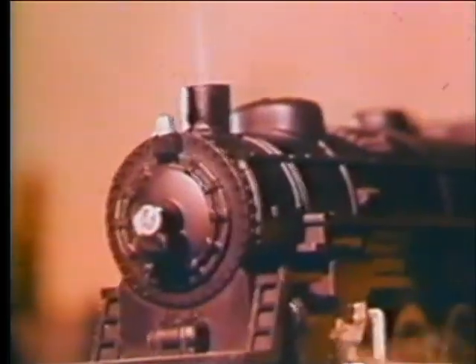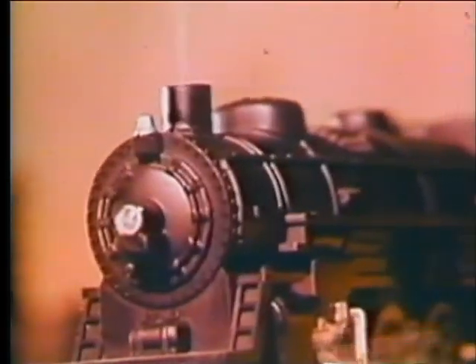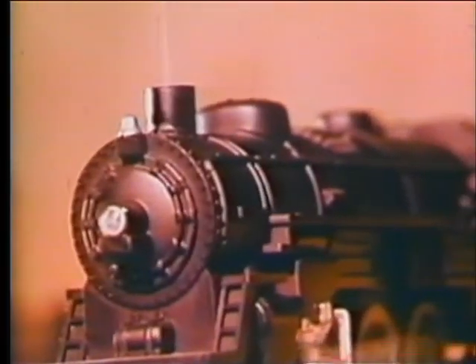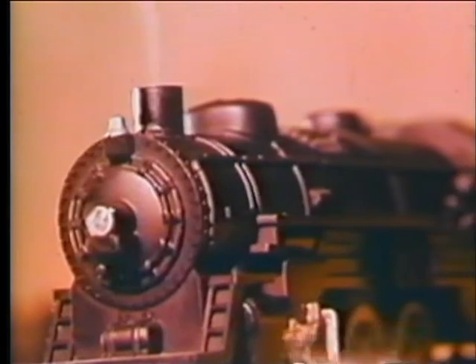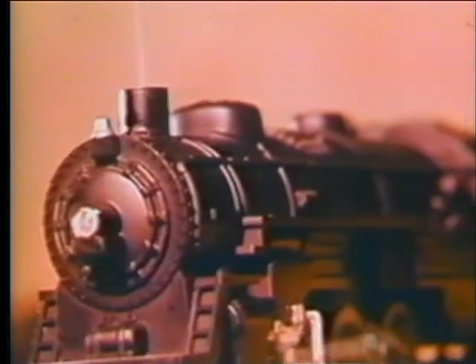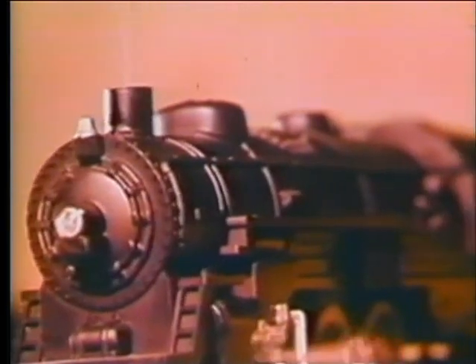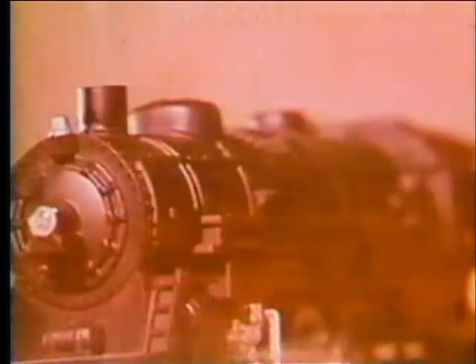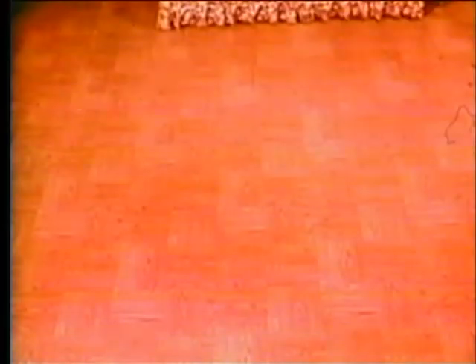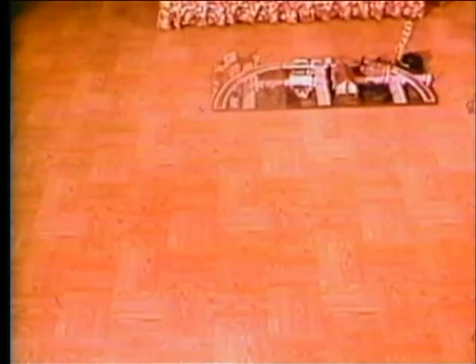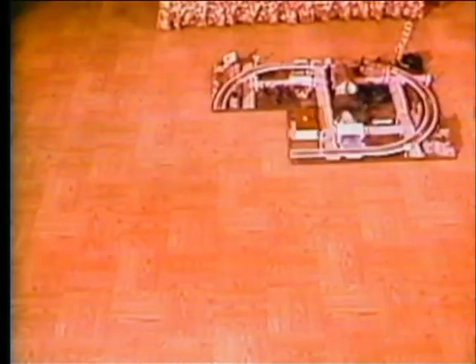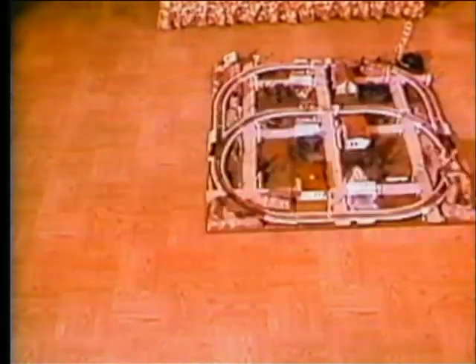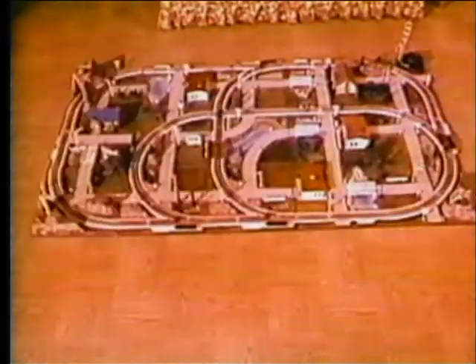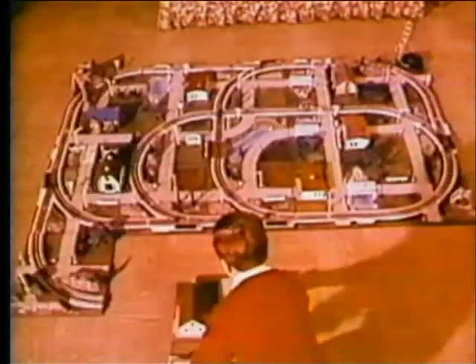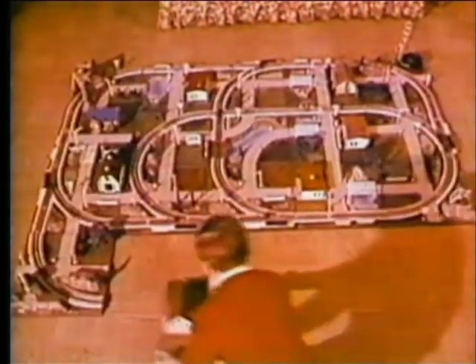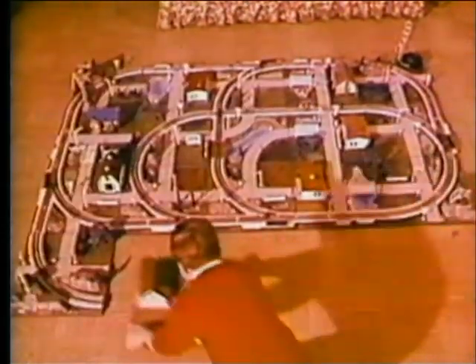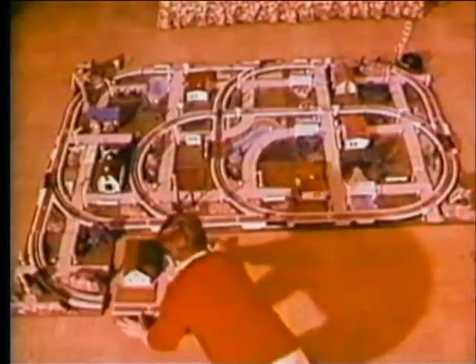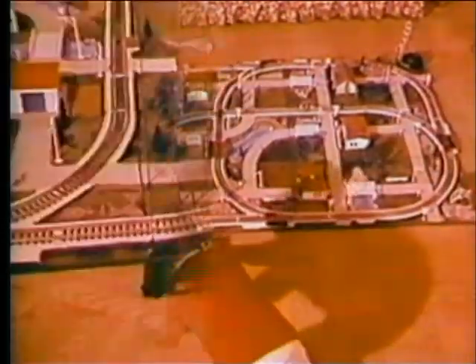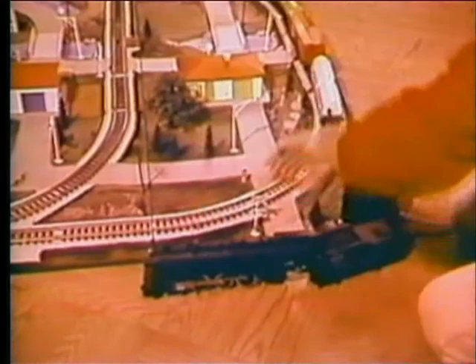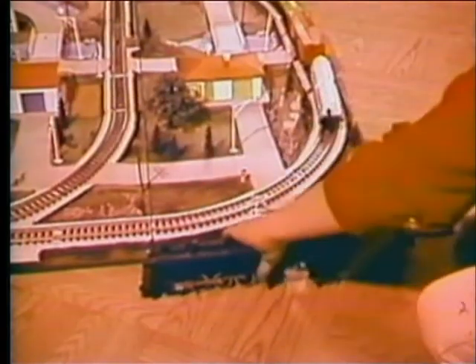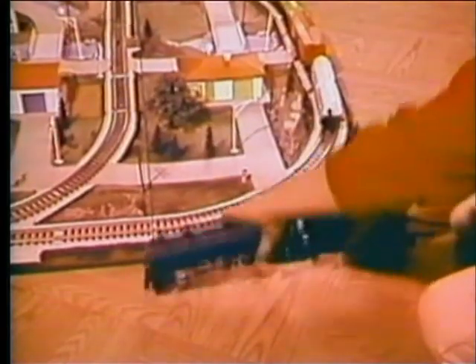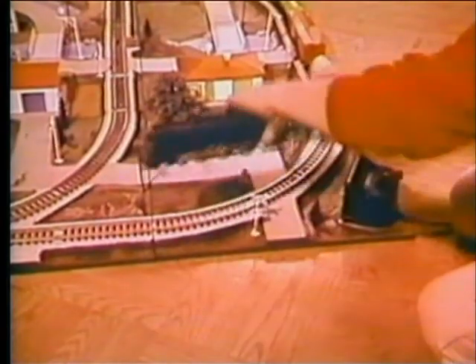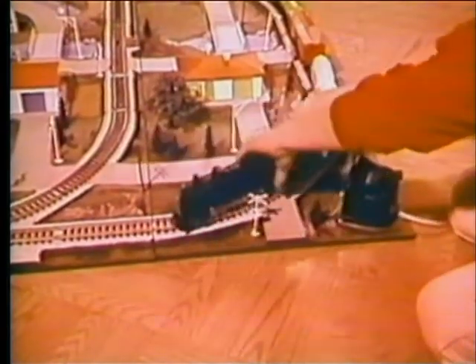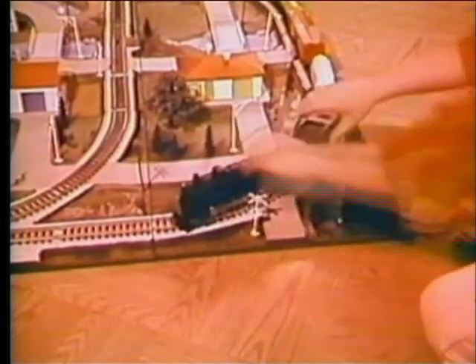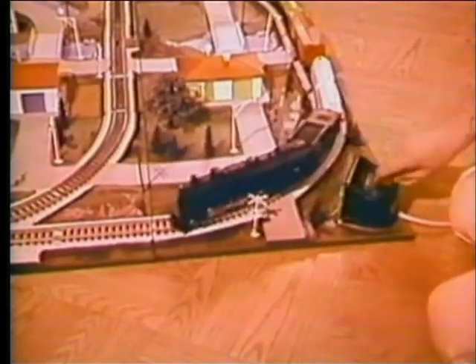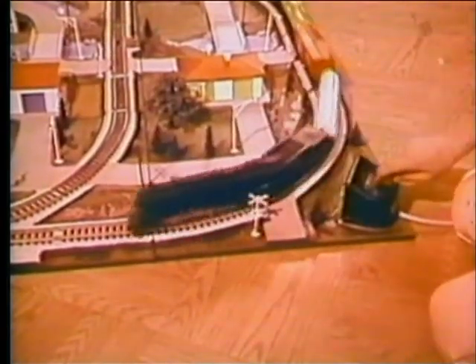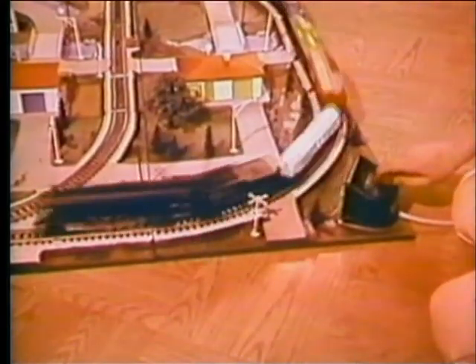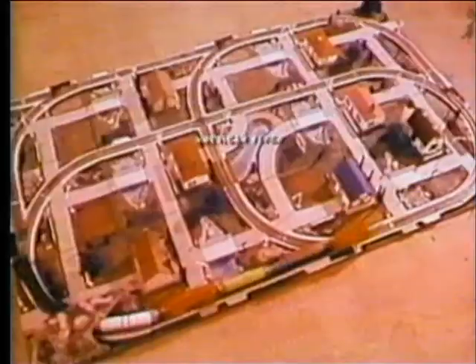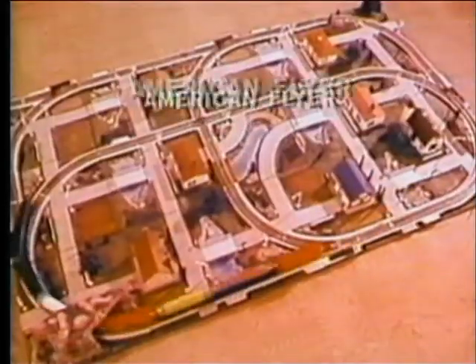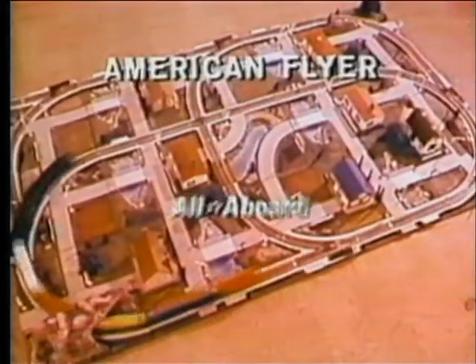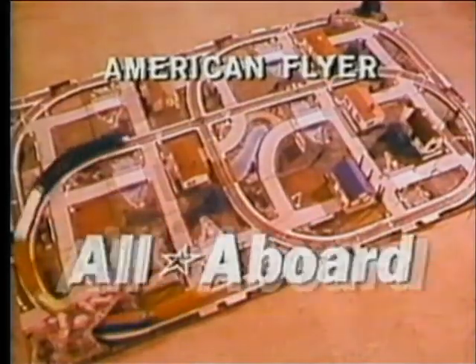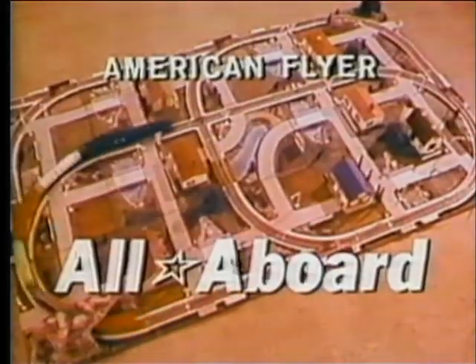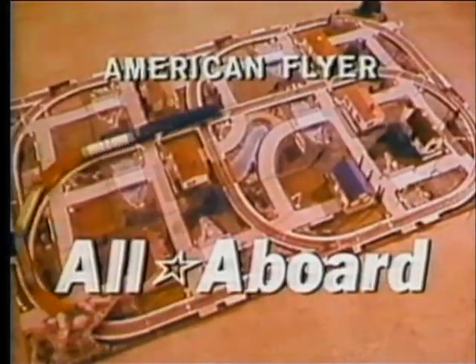American Flyer, all aboard. All wired and mounted. The scenery's complete. Put the train on the track — it's really neat. The American Flyer, all aboard.